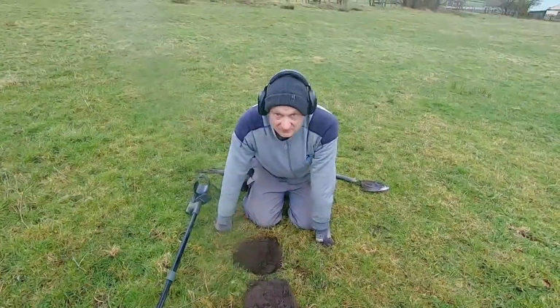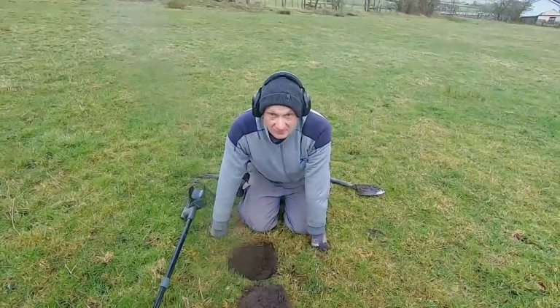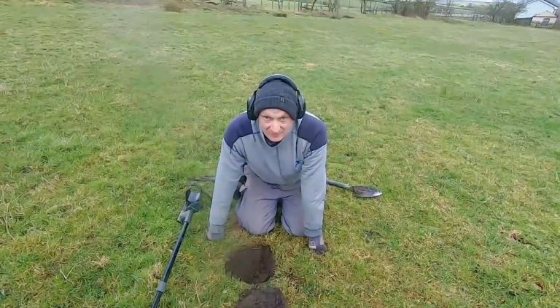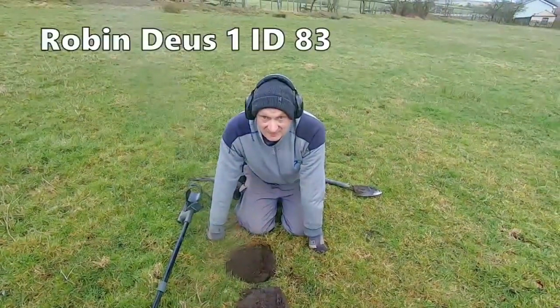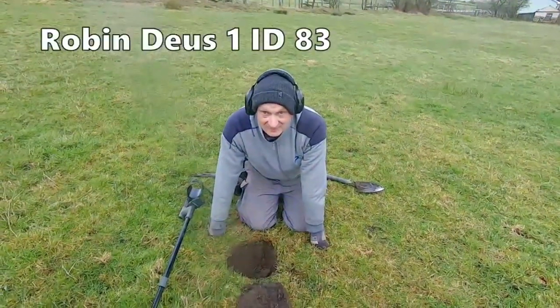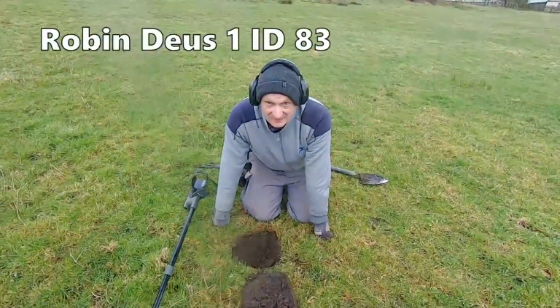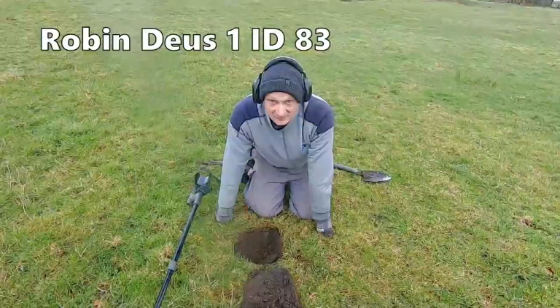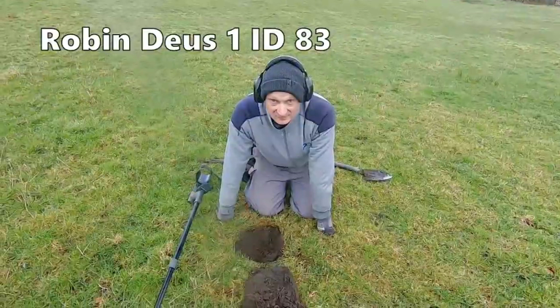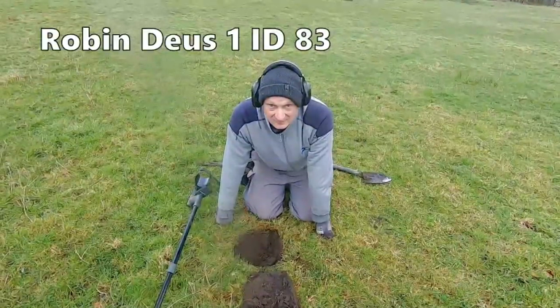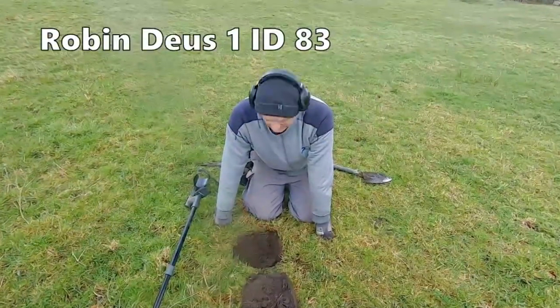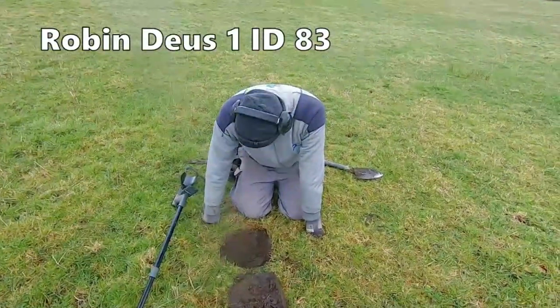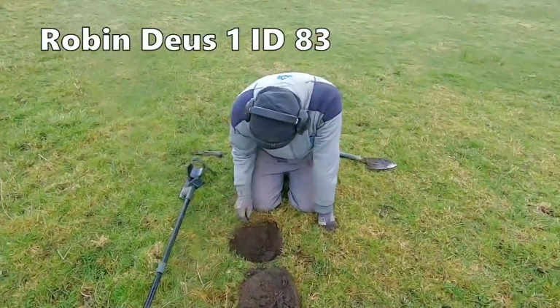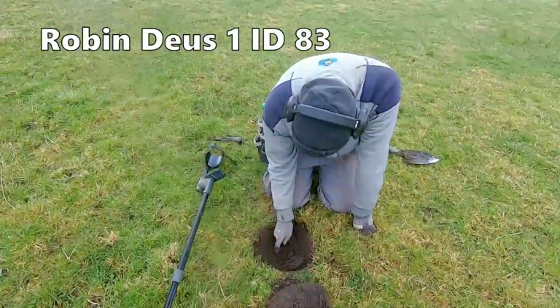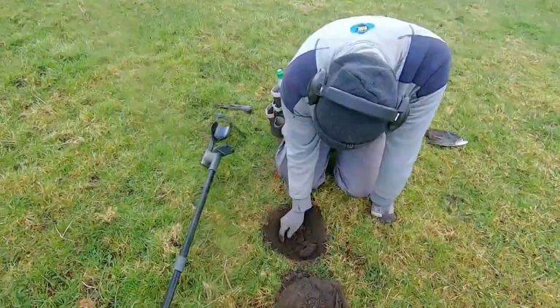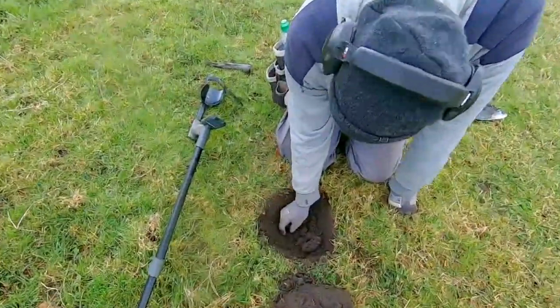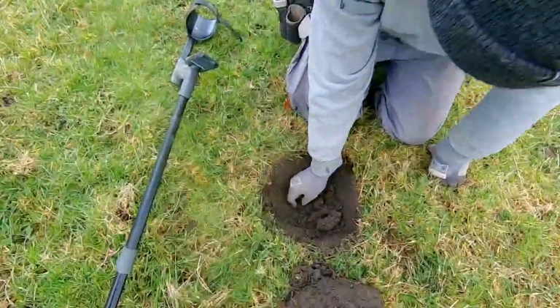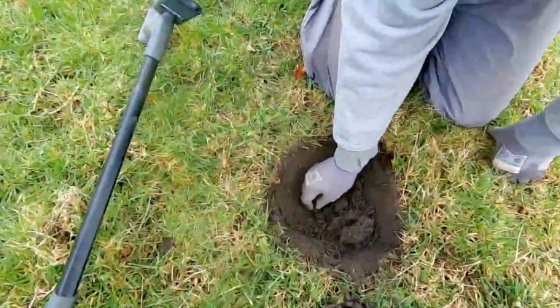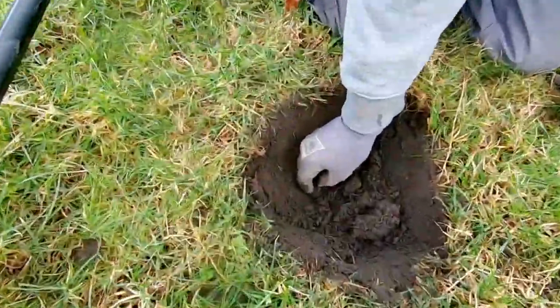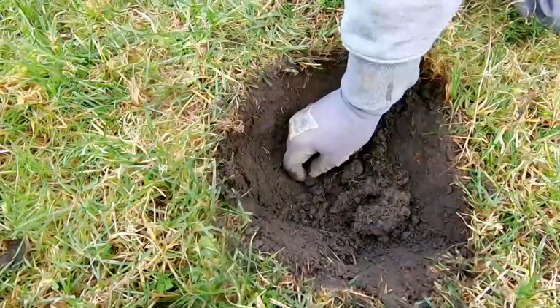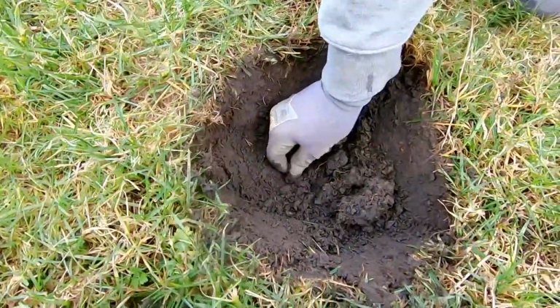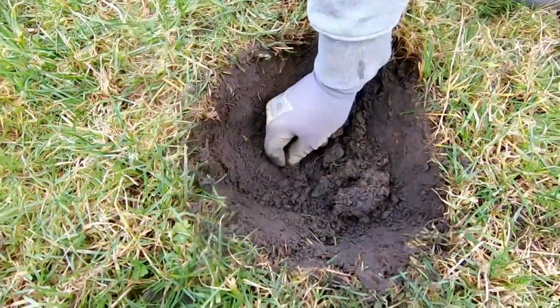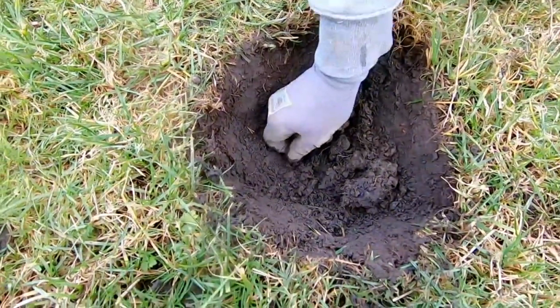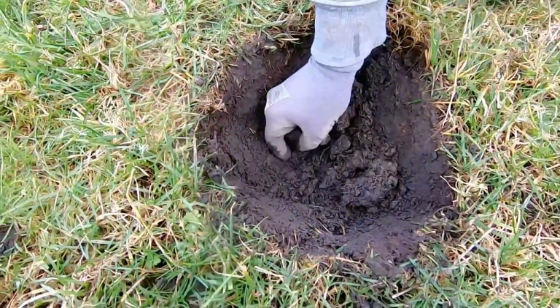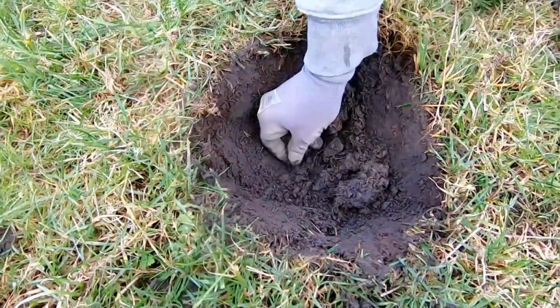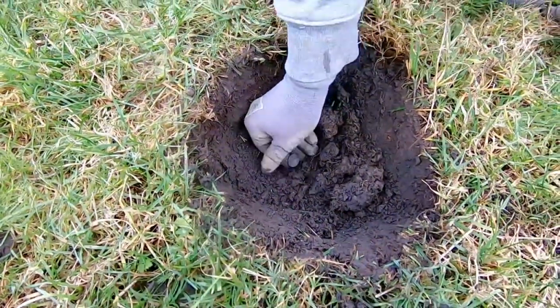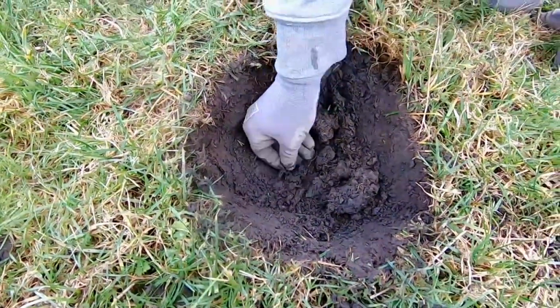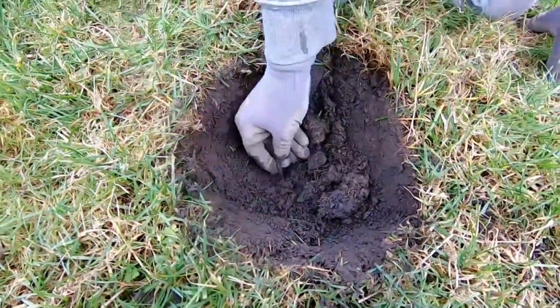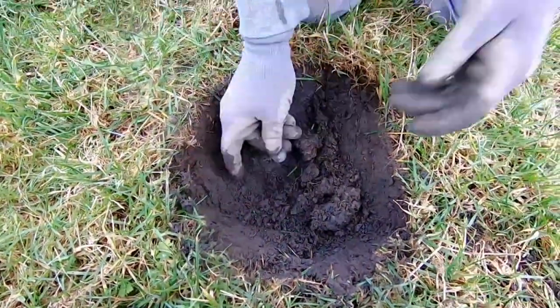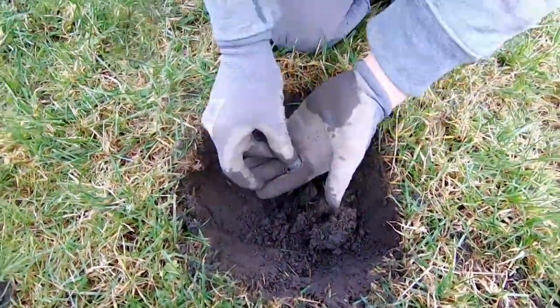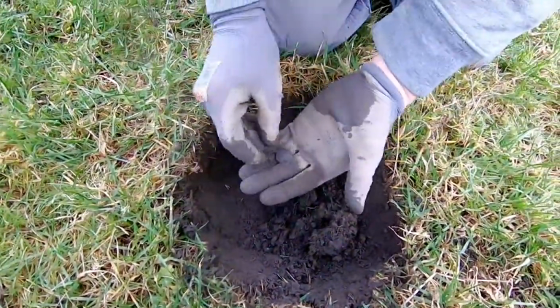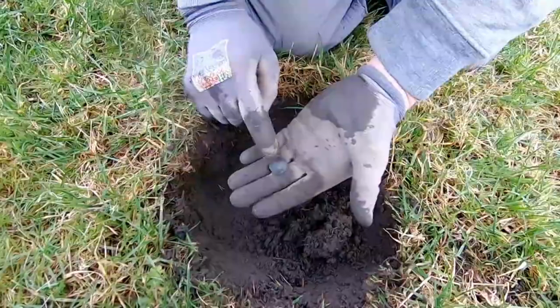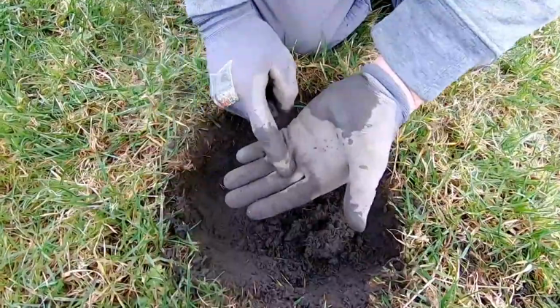Robin's called me over — he's got a good signal with the Deus, so what has he found? Let's have a look at what's down the hole. It's looking like a silver sixpence of Victoria.